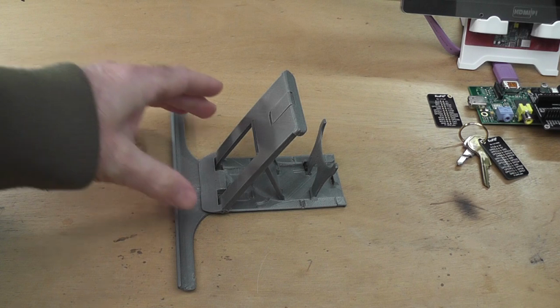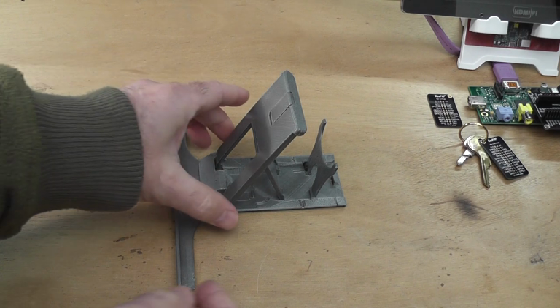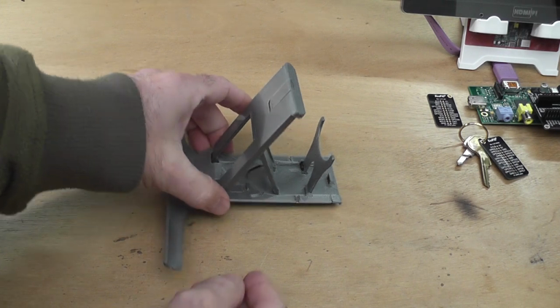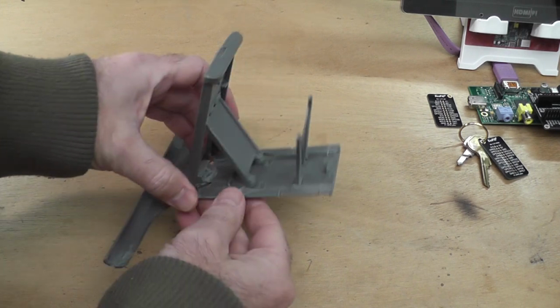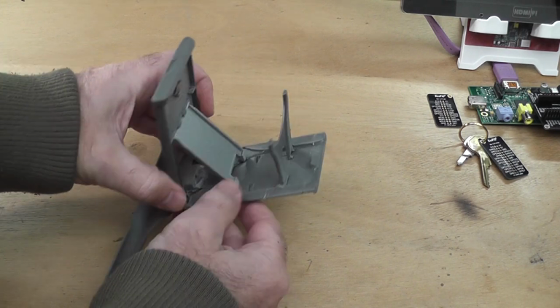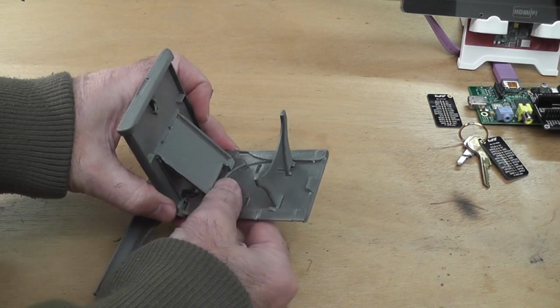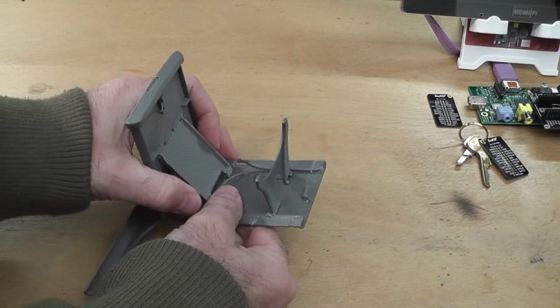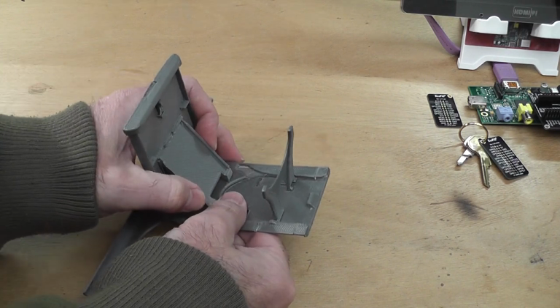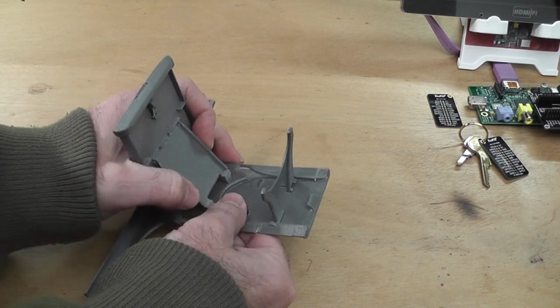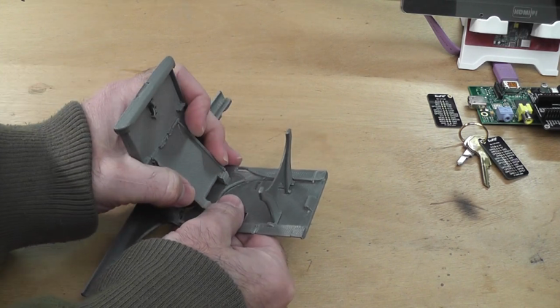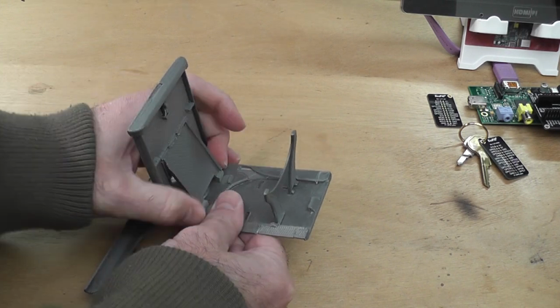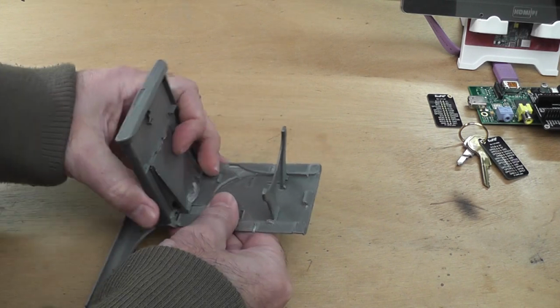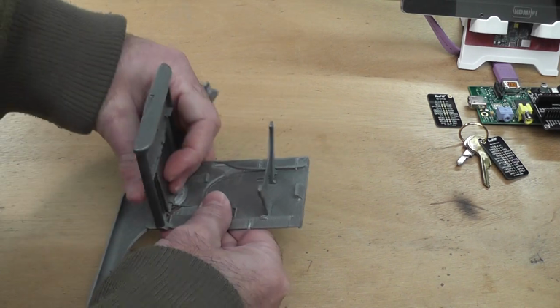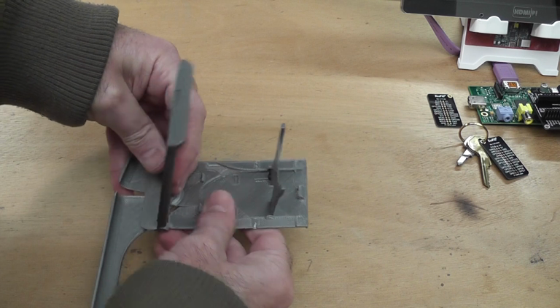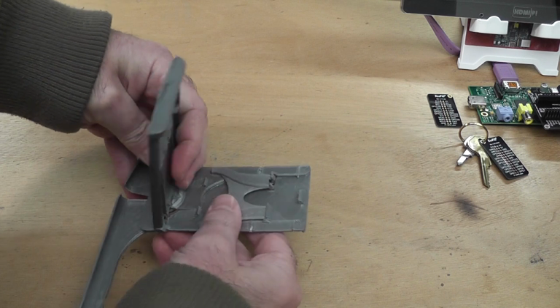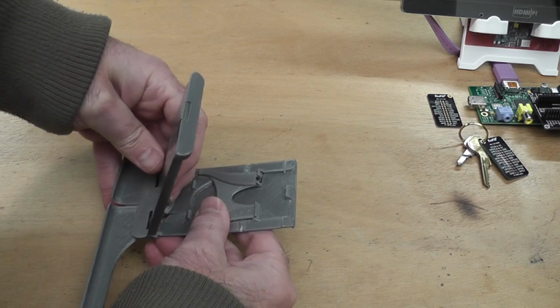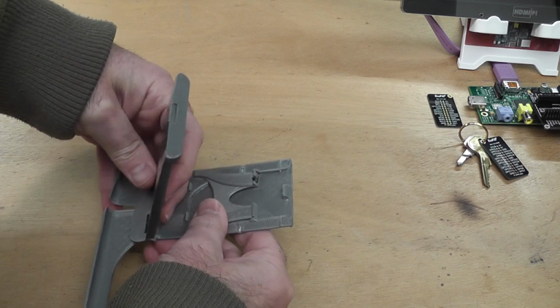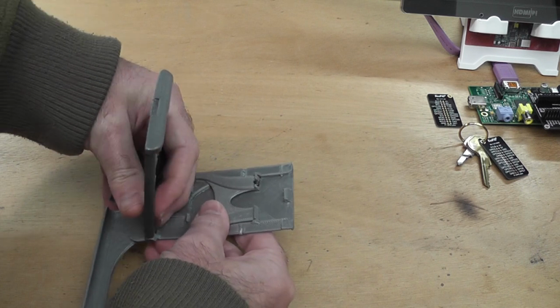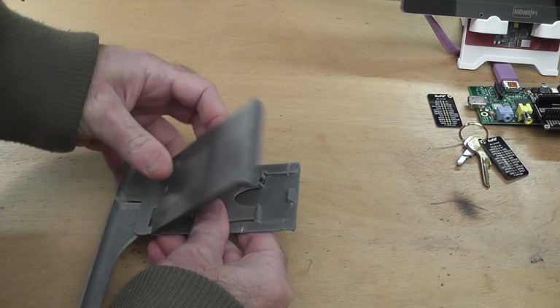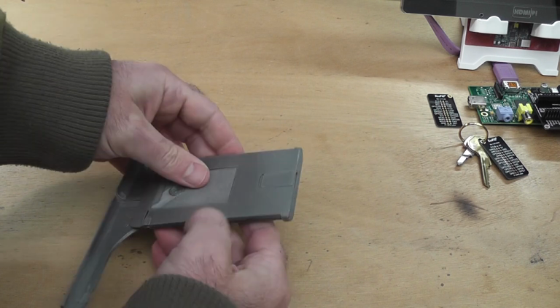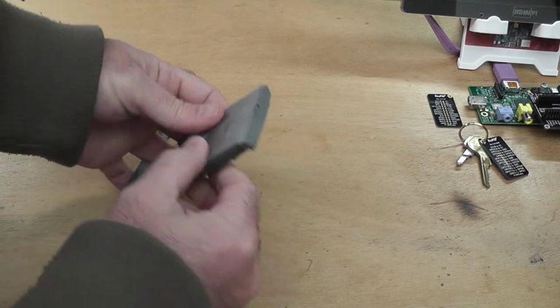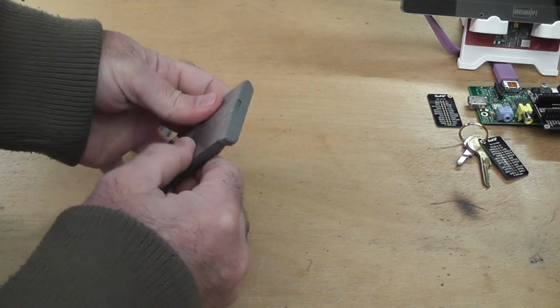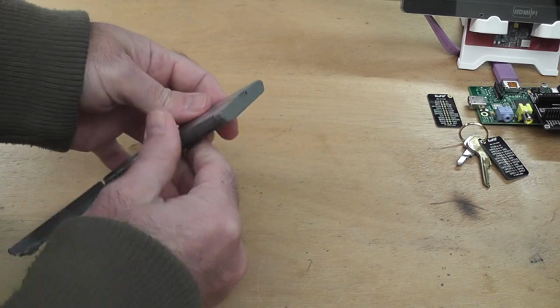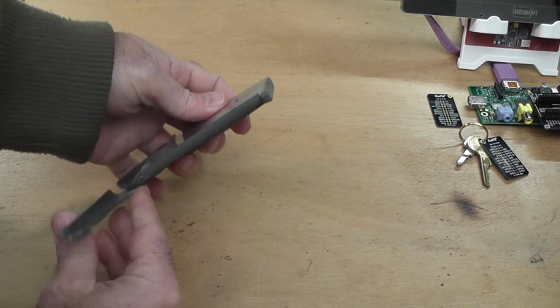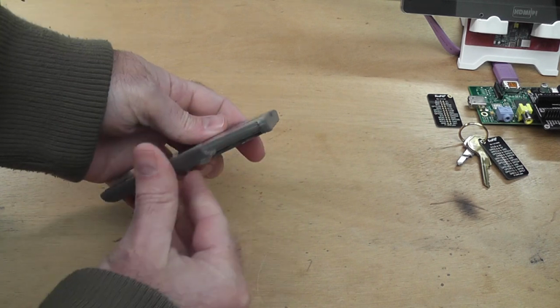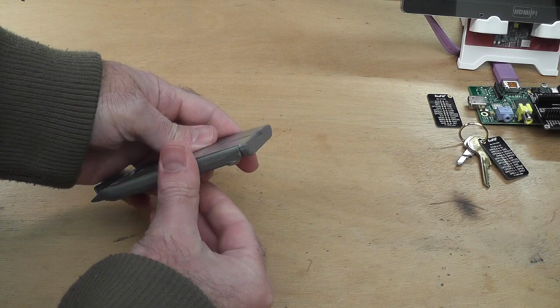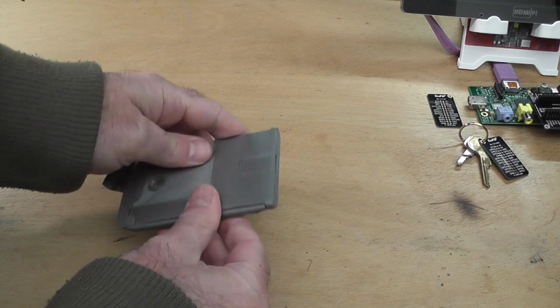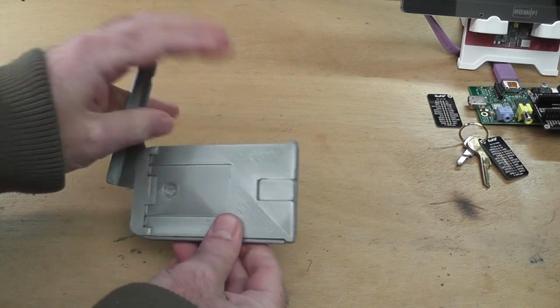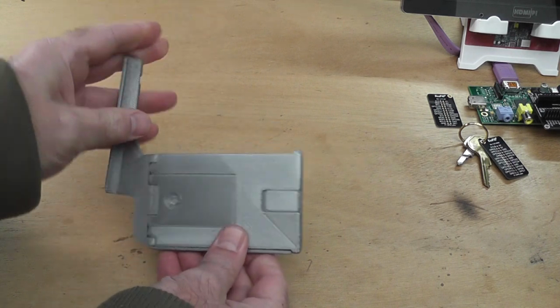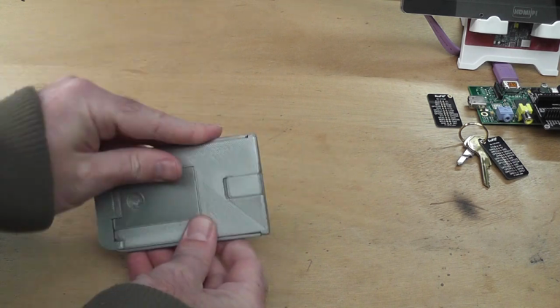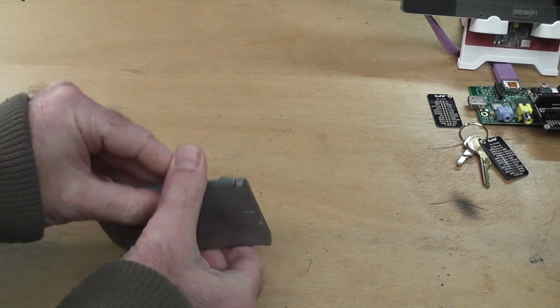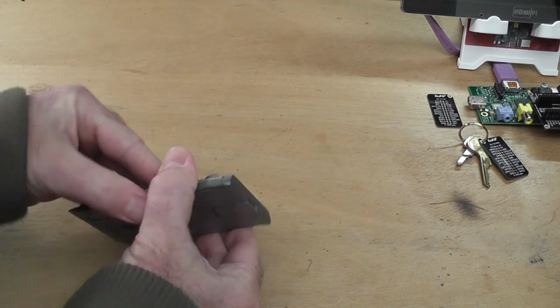When you're done you just fold it up. That clicks shut, that clicks shut, and that clicks shut.